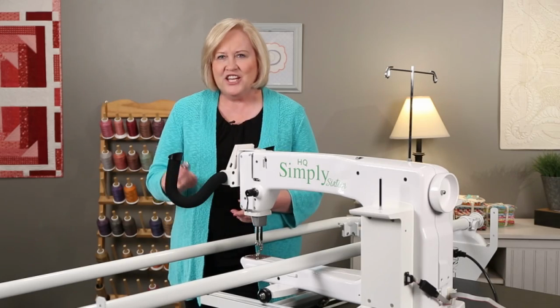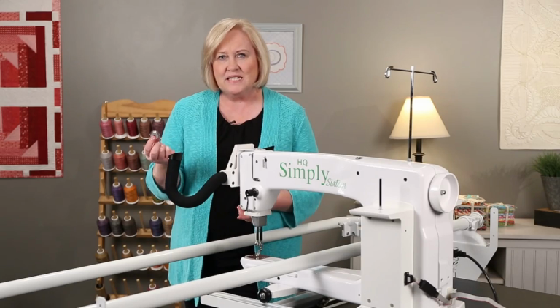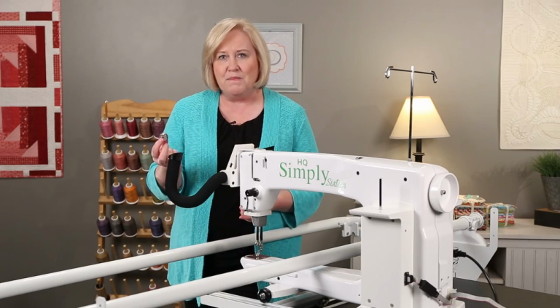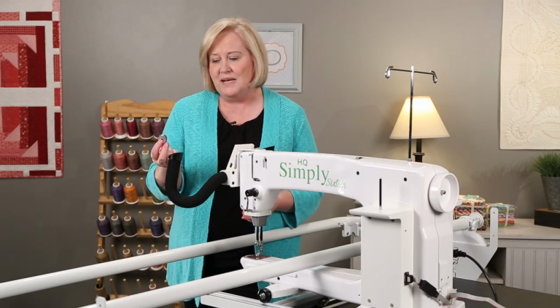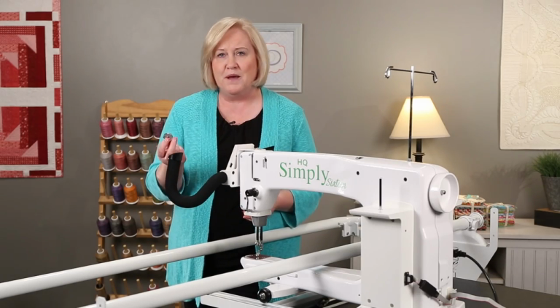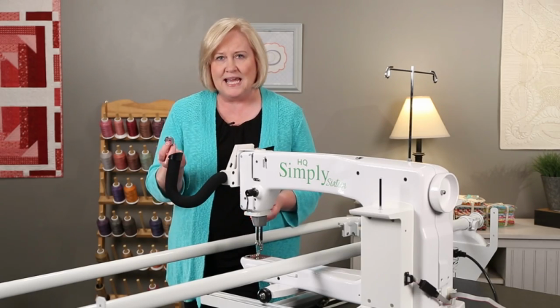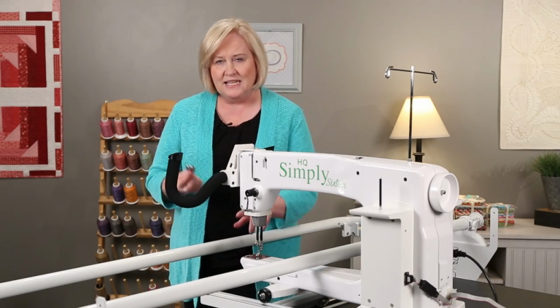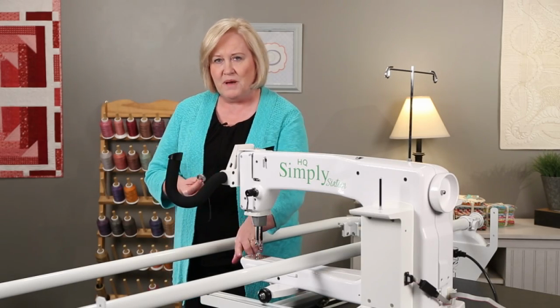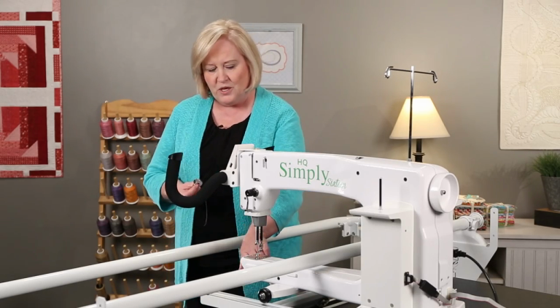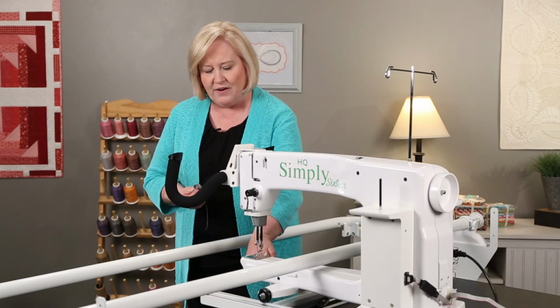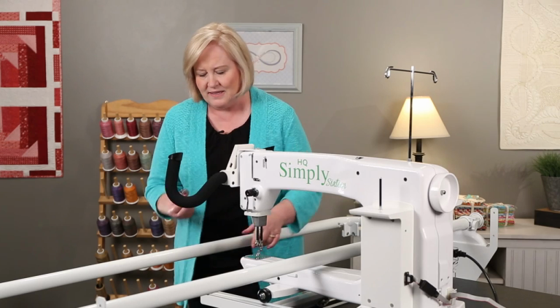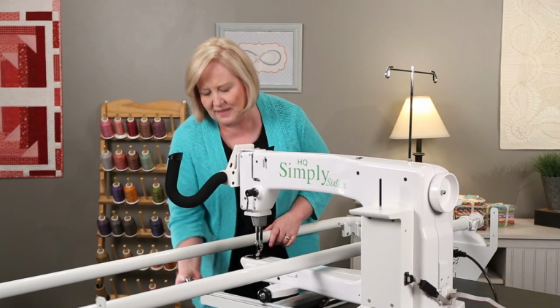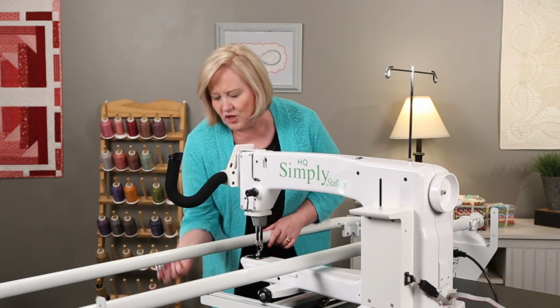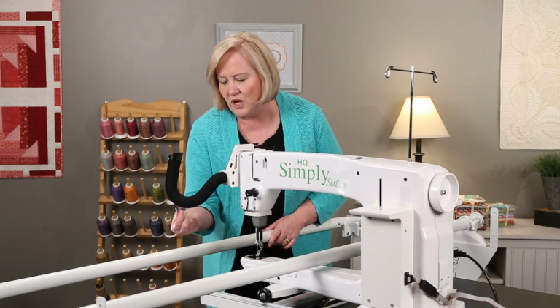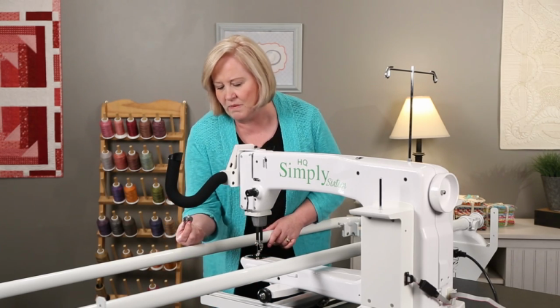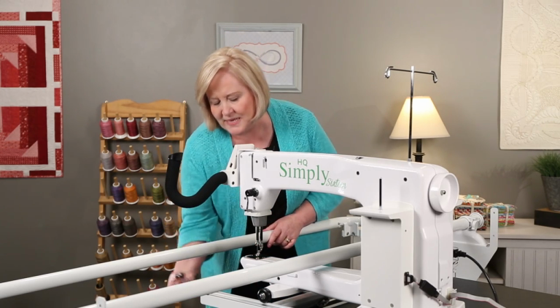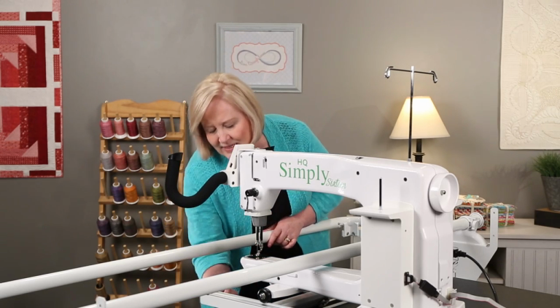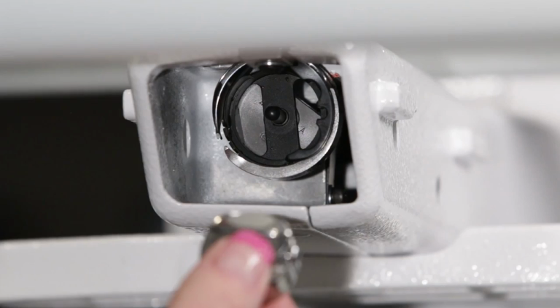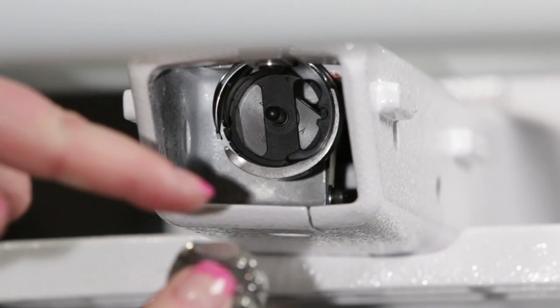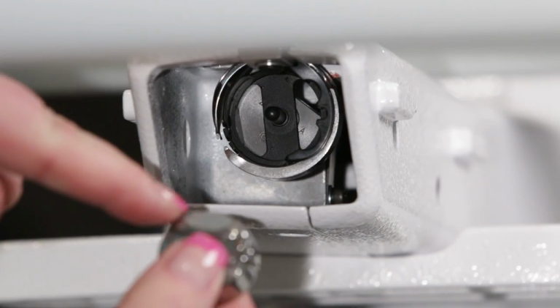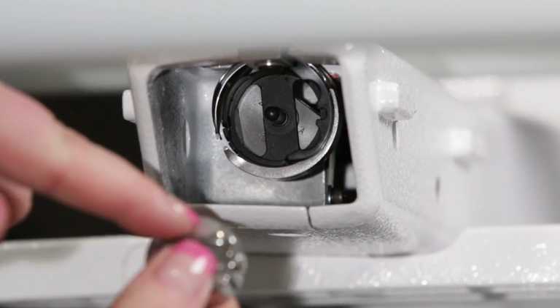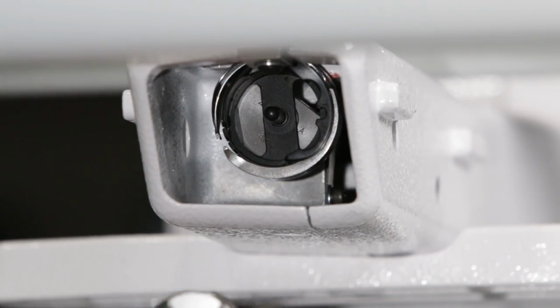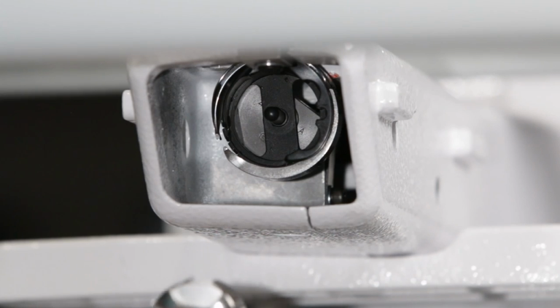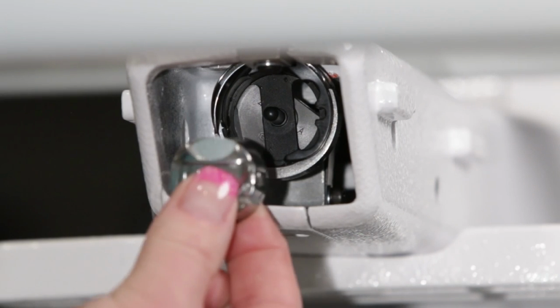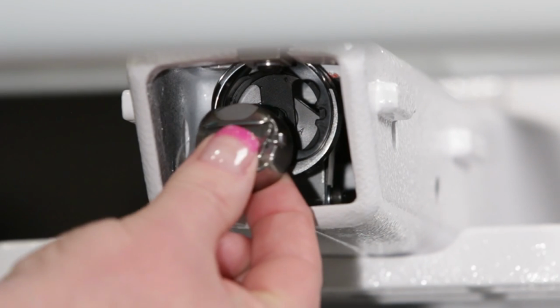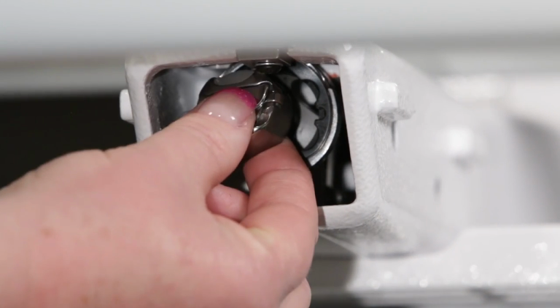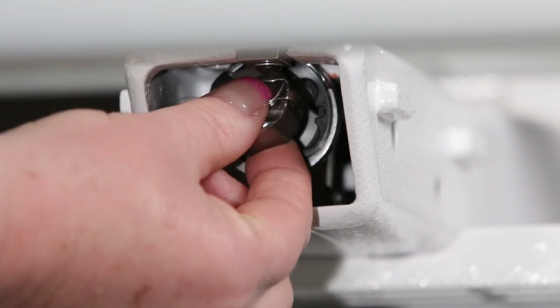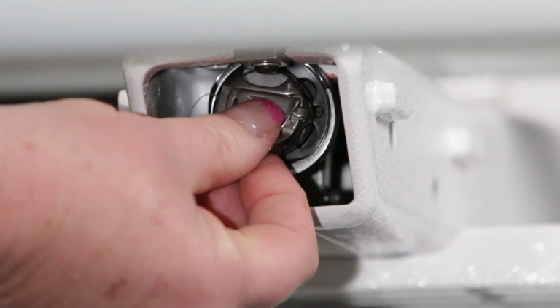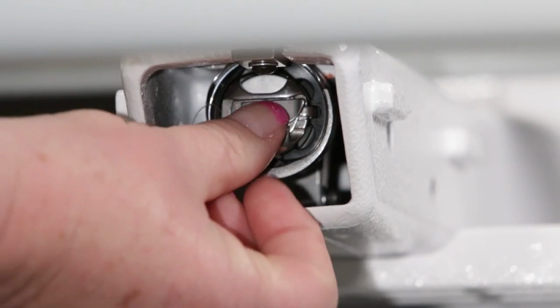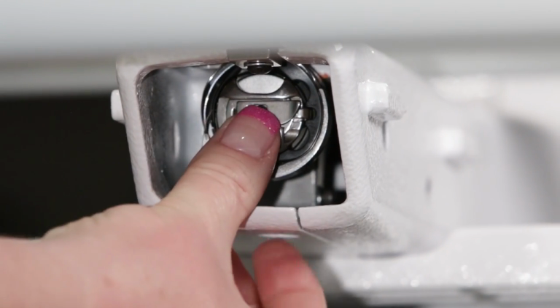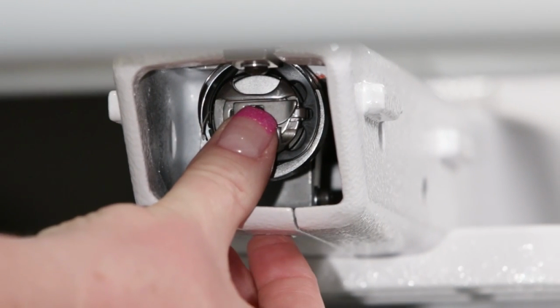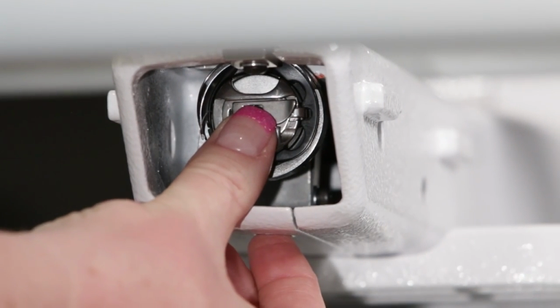To install the bobbin and the bobbin case into the bobbin hook area, you'll want to hold the bobbin case so the opening is at the top, place it inside, and then snap it.